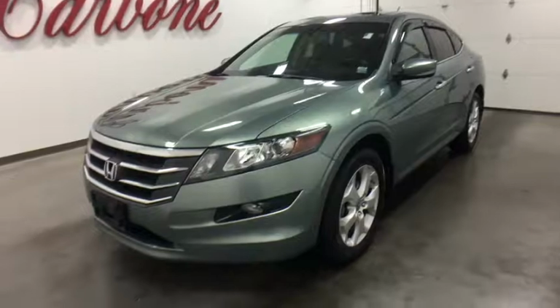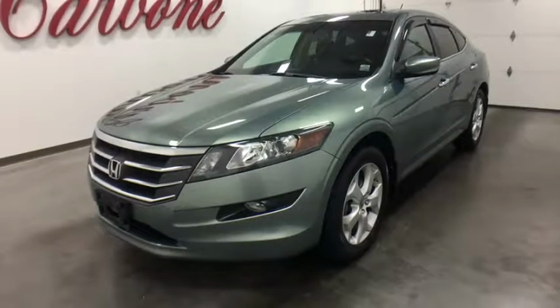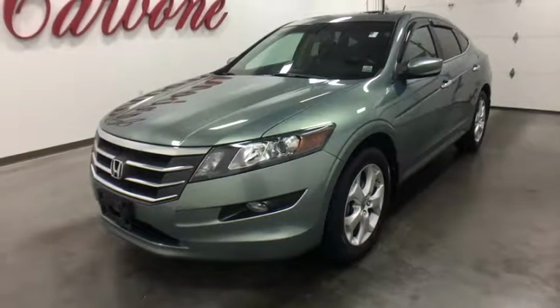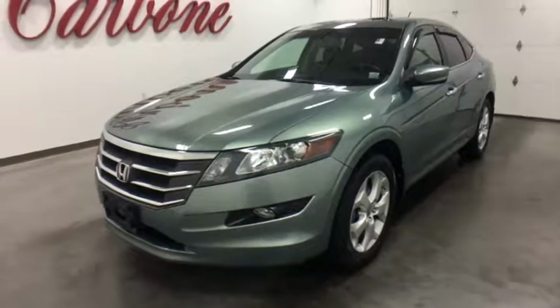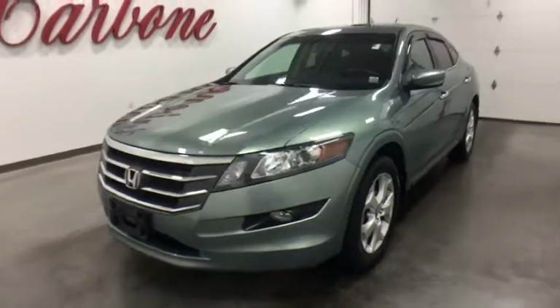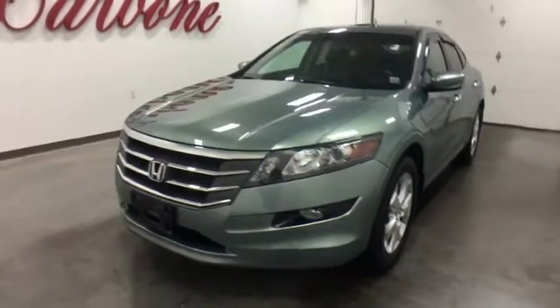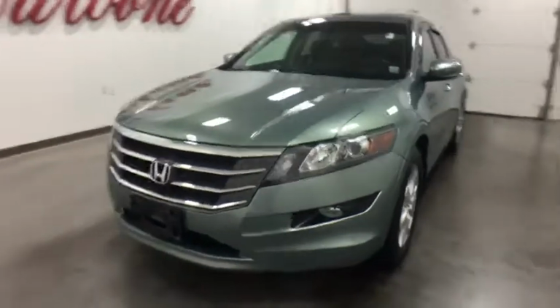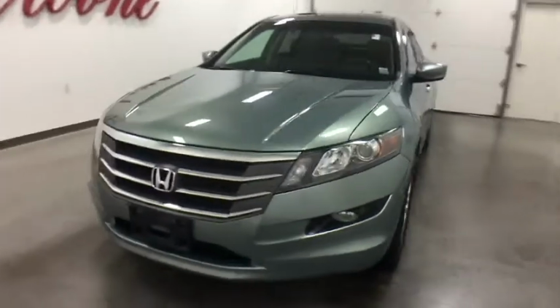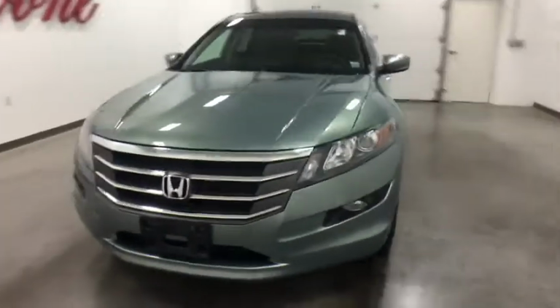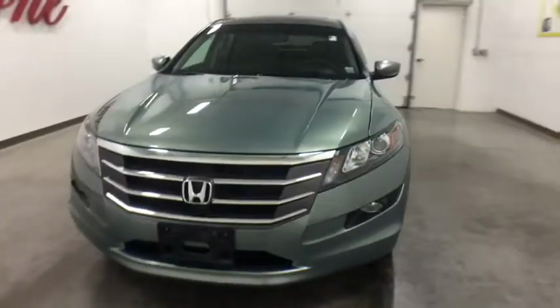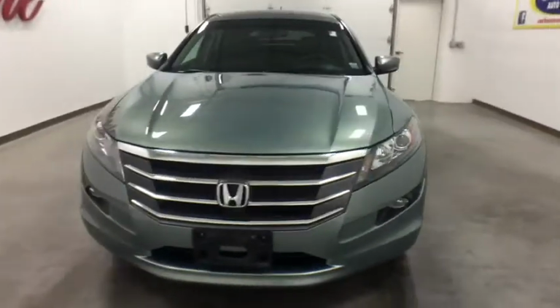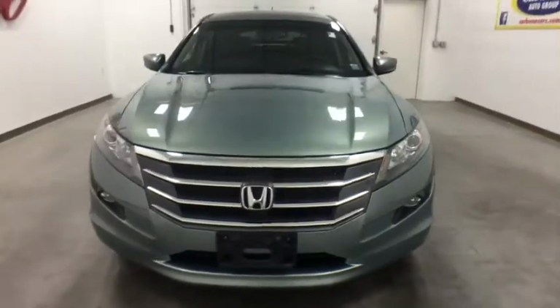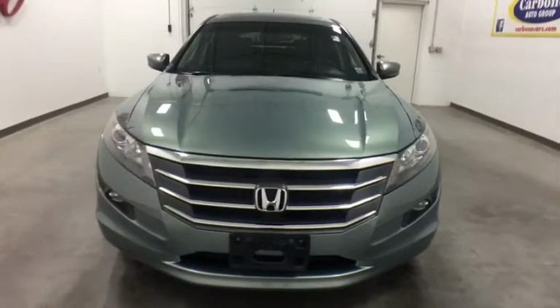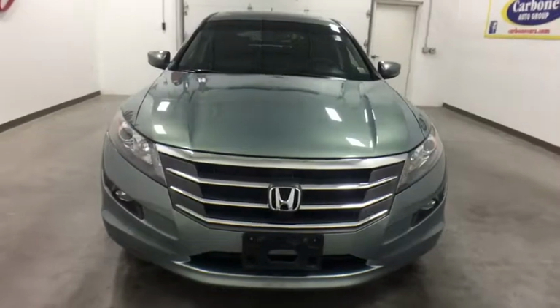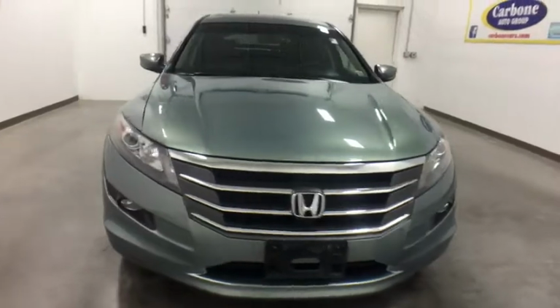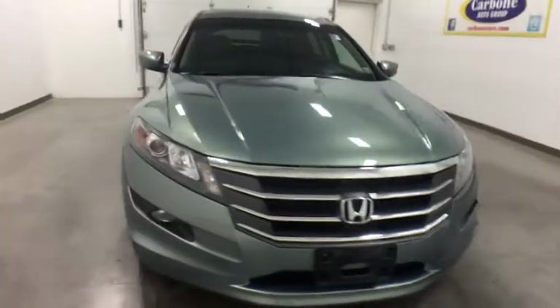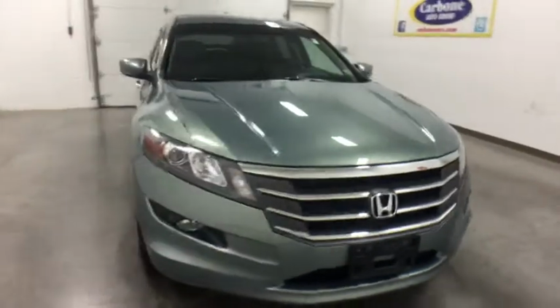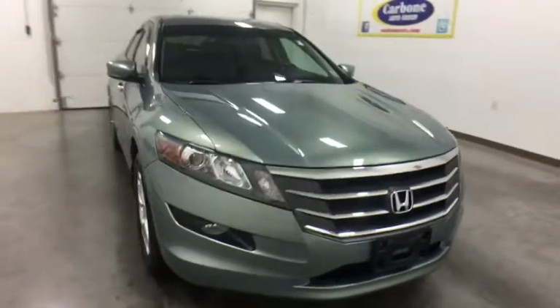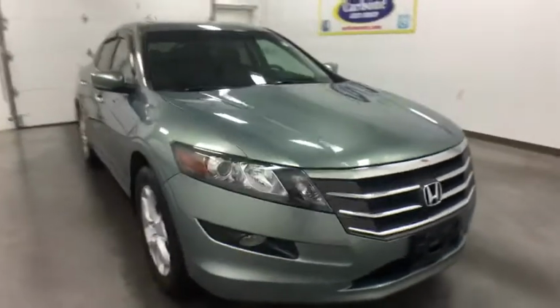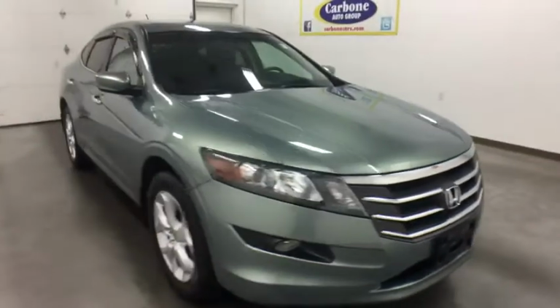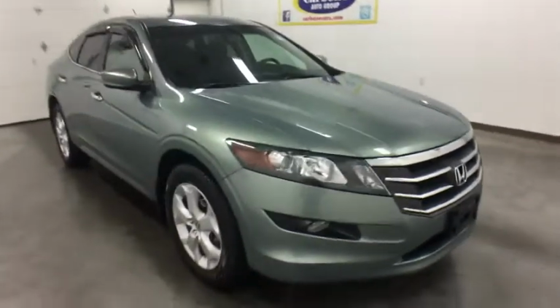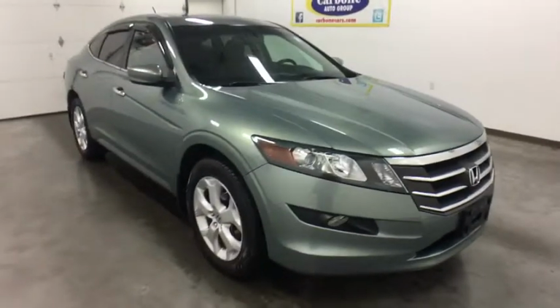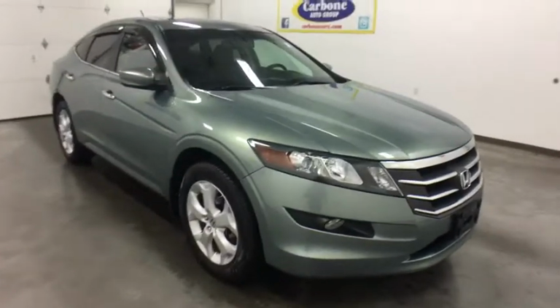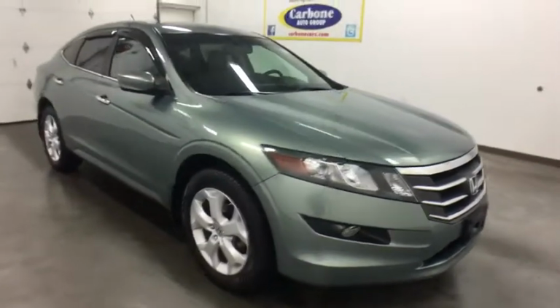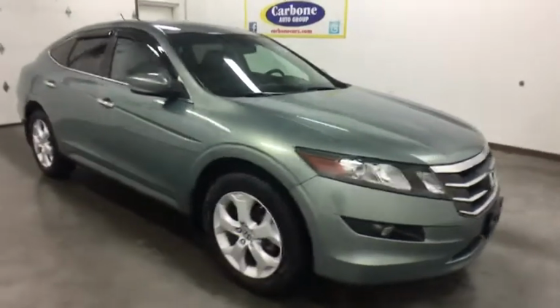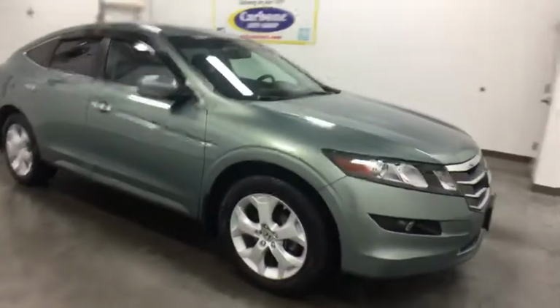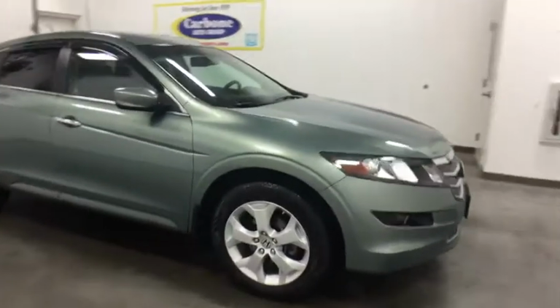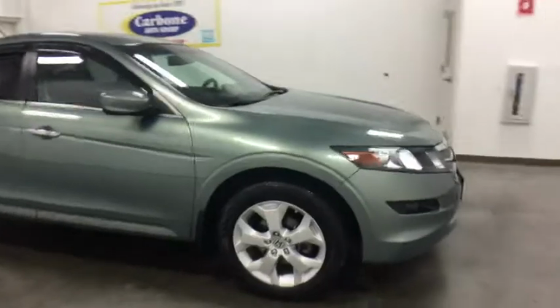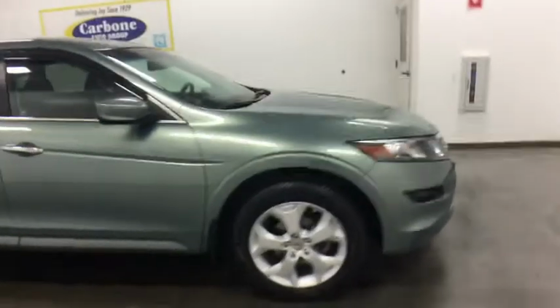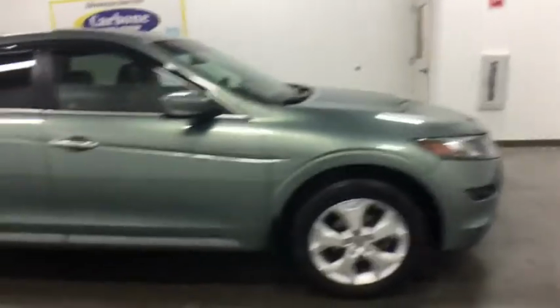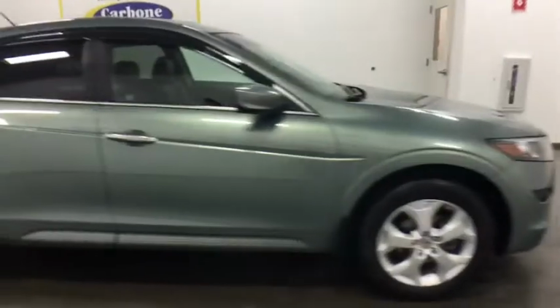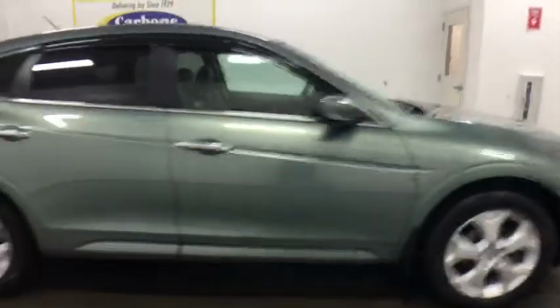The 2012 Honda Accord Crosstour. Versatility. Is it a sports car? Or pack it full of gear and it becomes an SUV? Accord Crosstour. This vehicle has less than 50,000 miles.